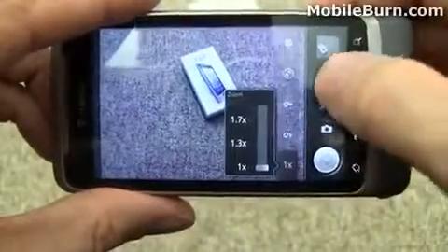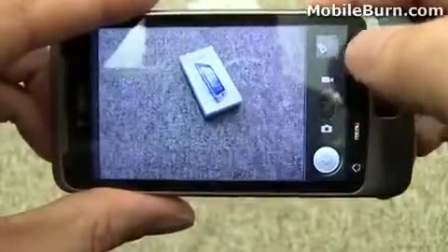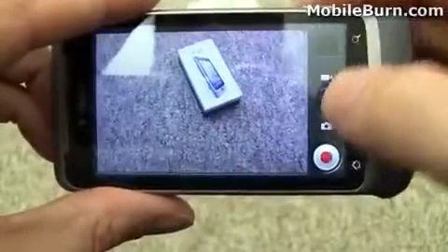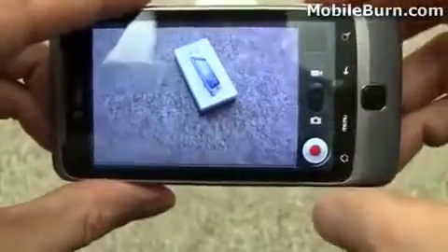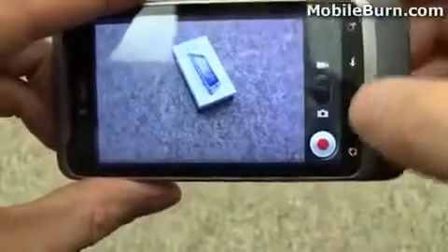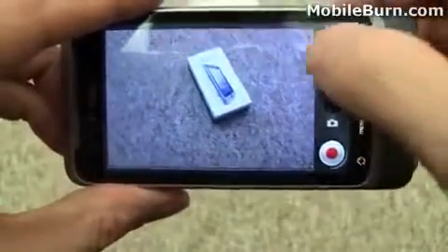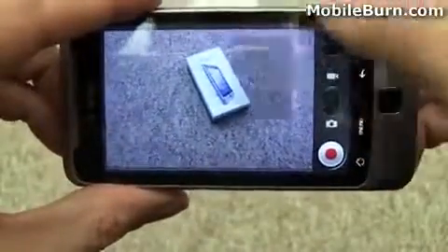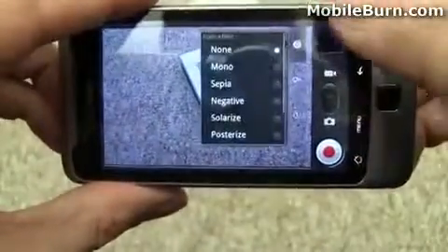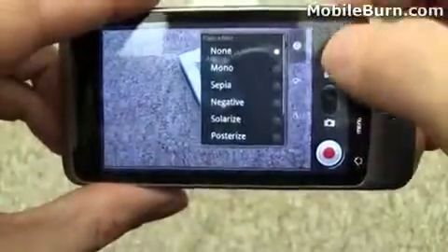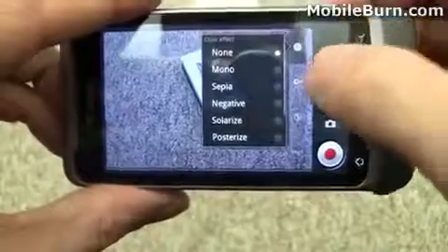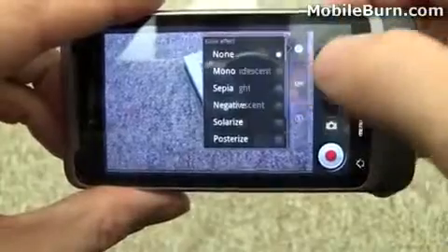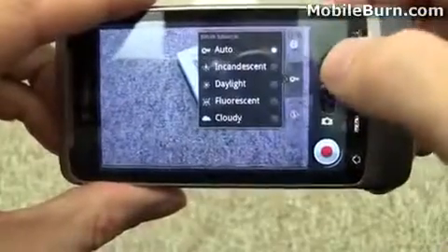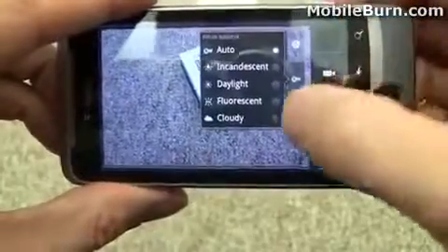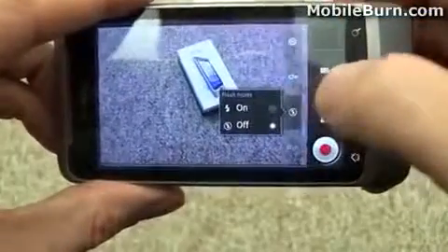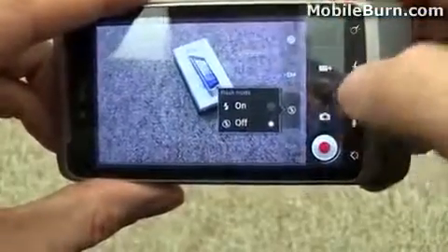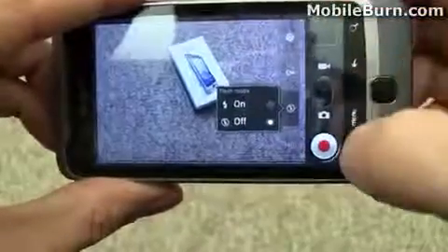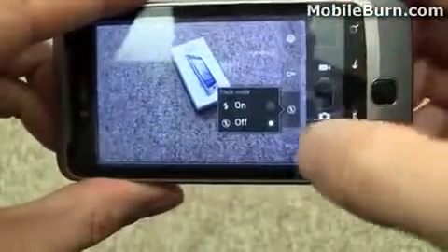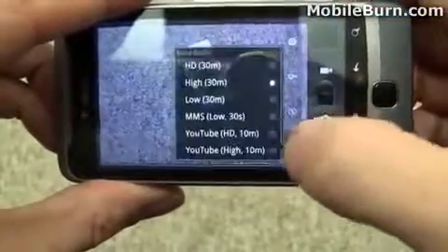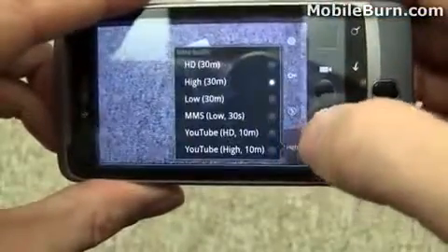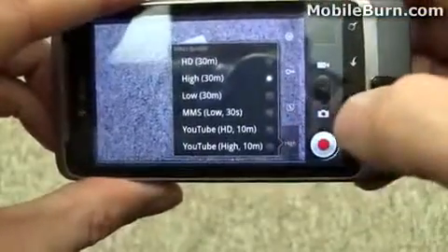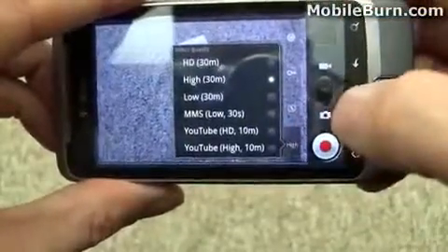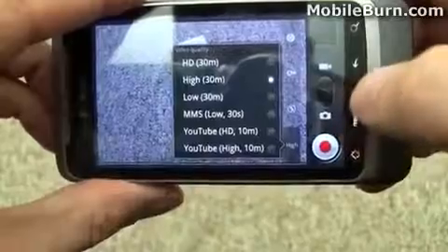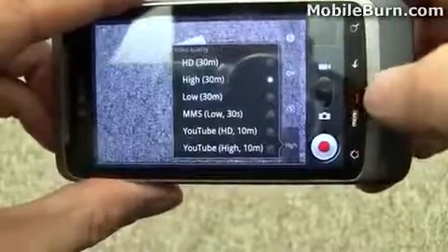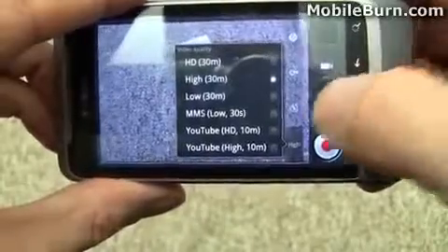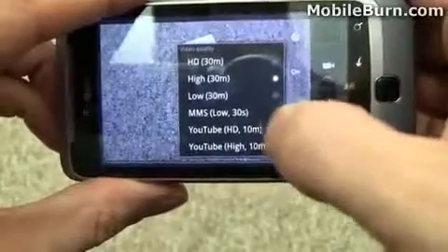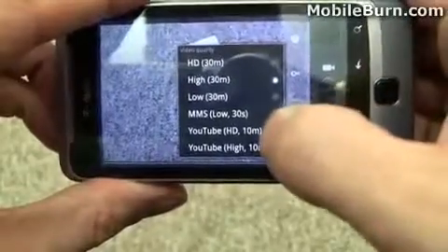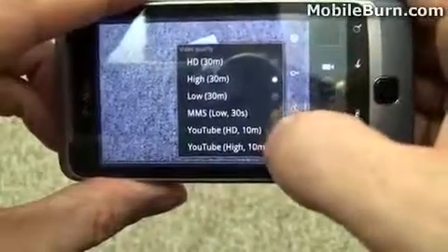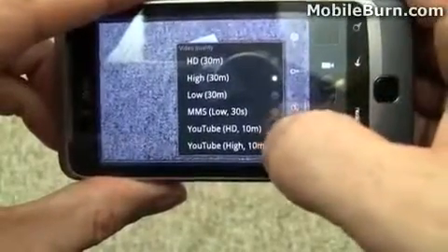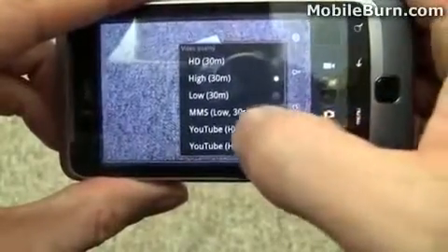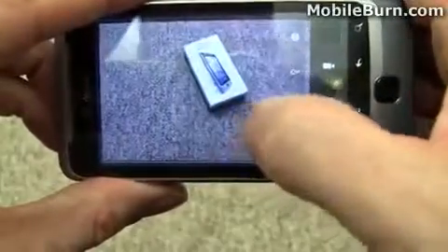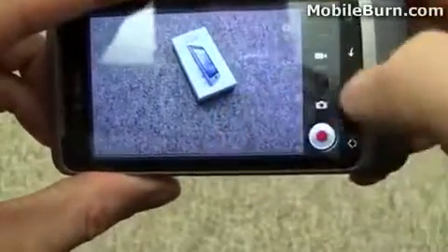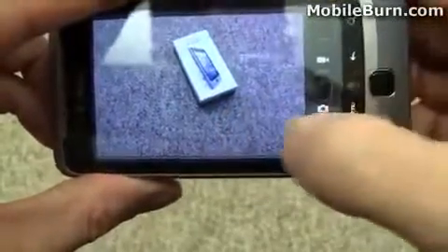I'm going to switch to video mode. And again, let's take a look at the kind of settings we have. YouTube HD.